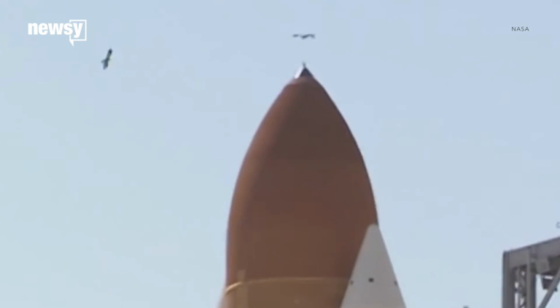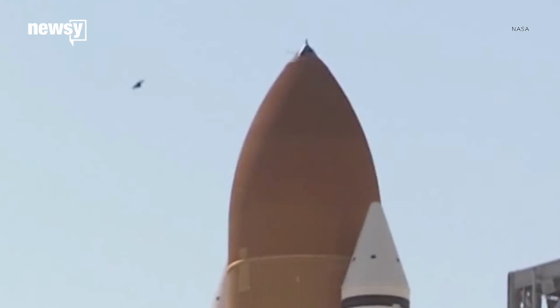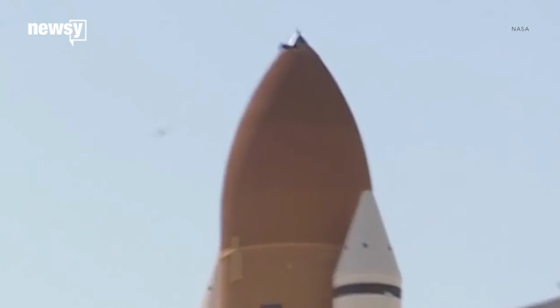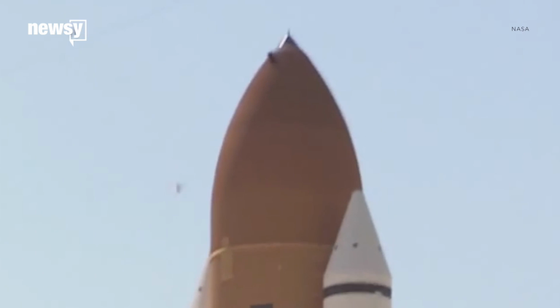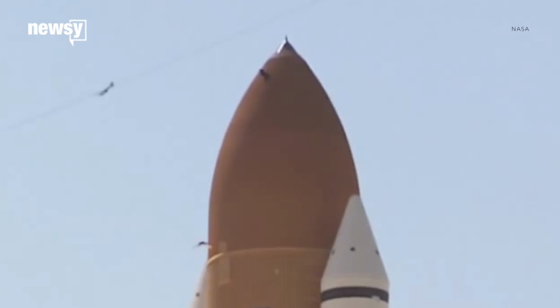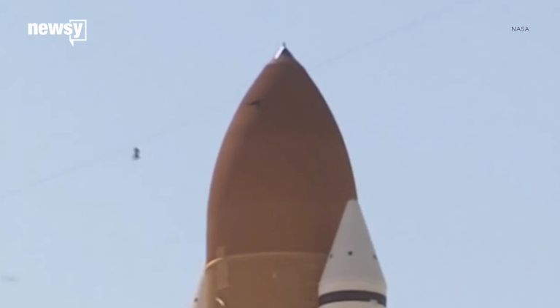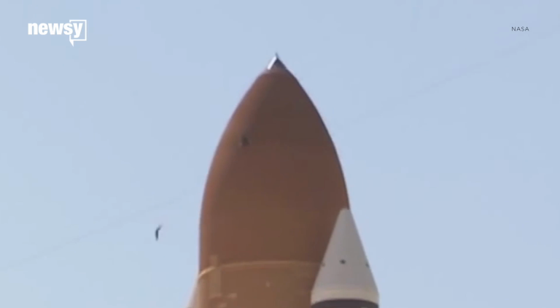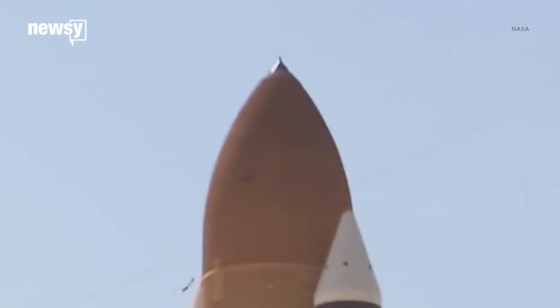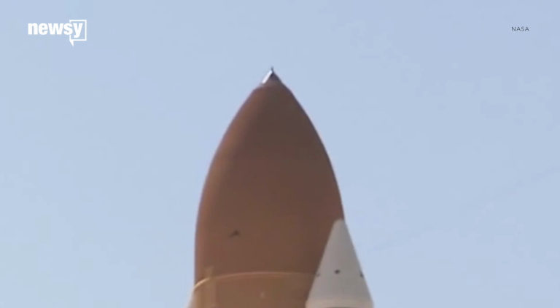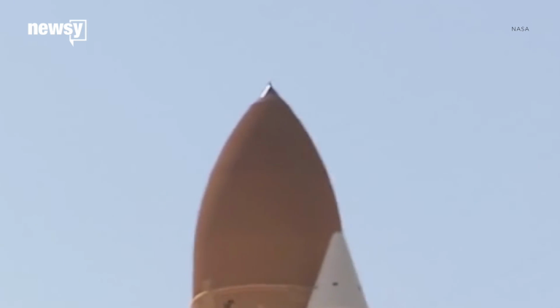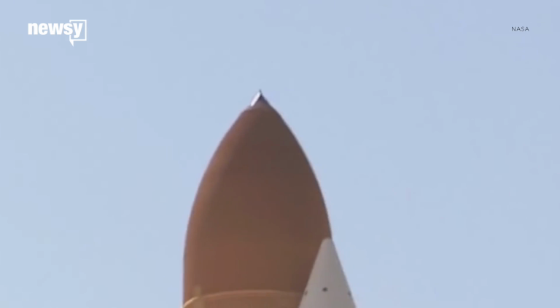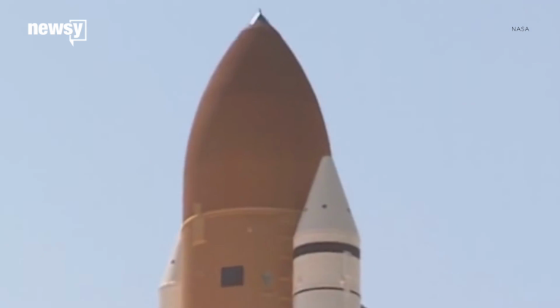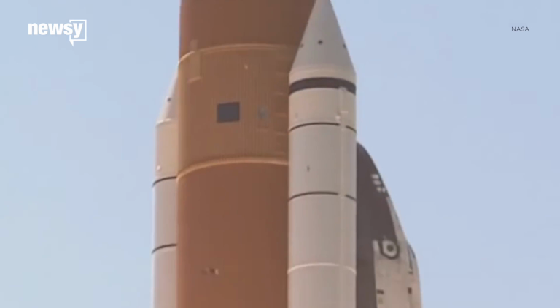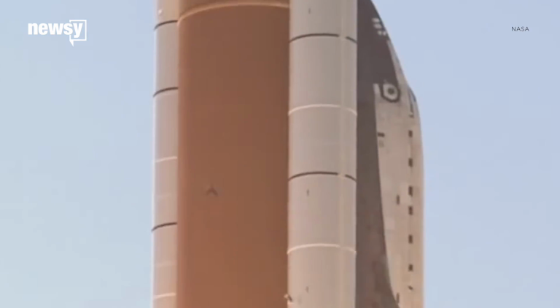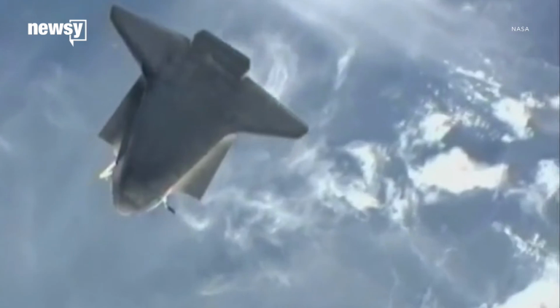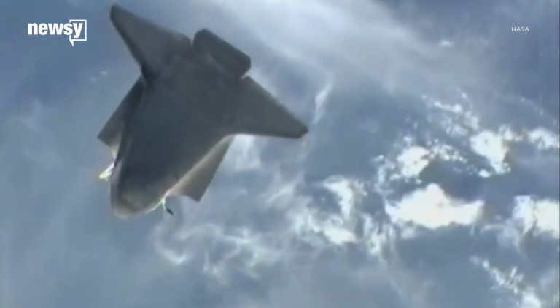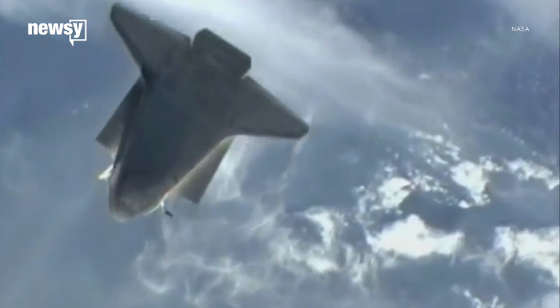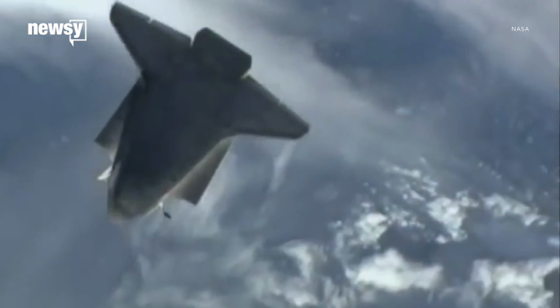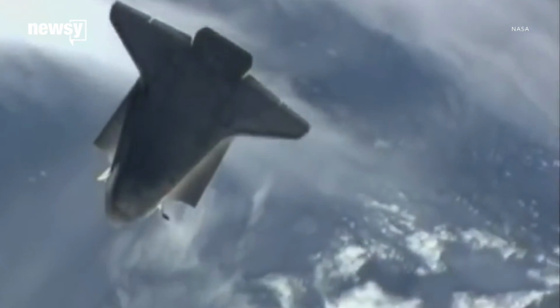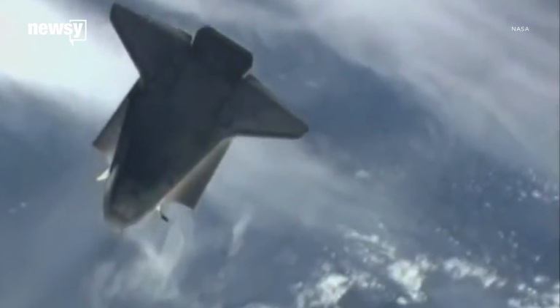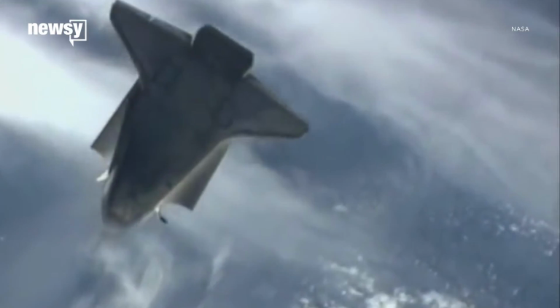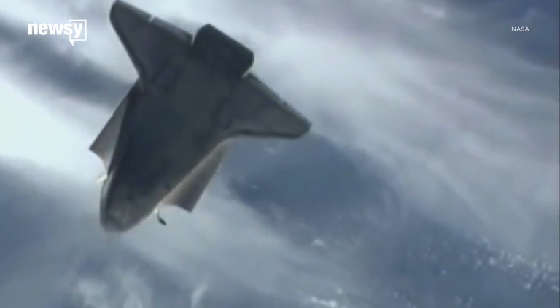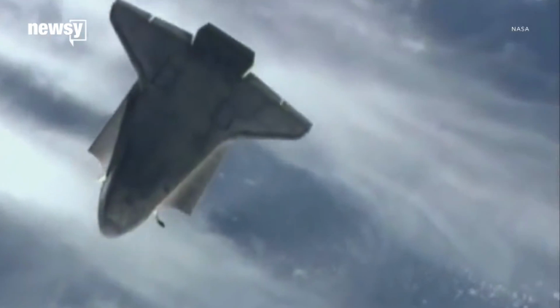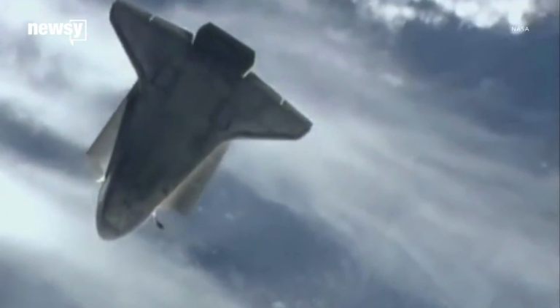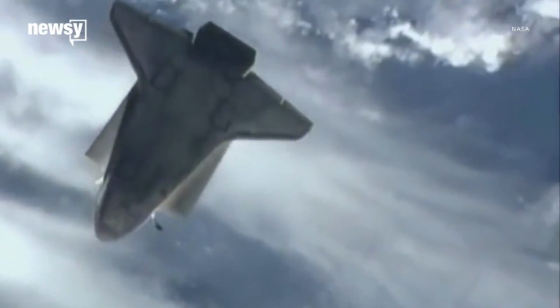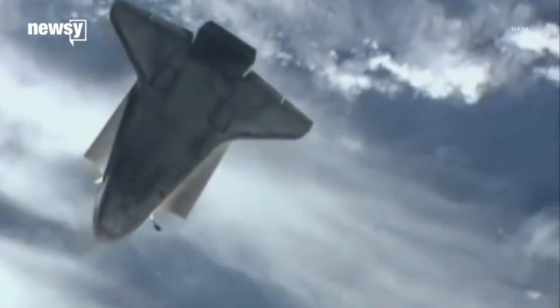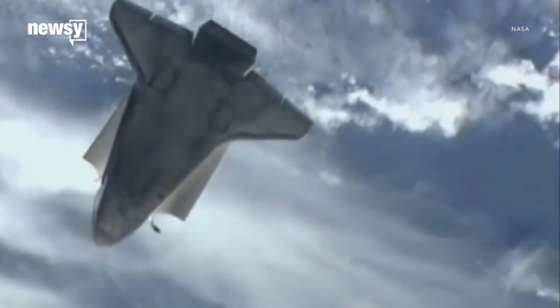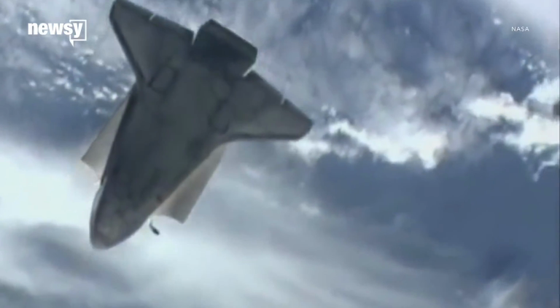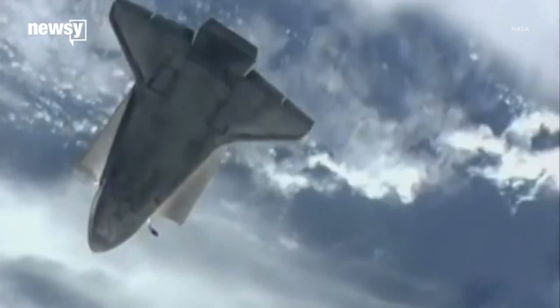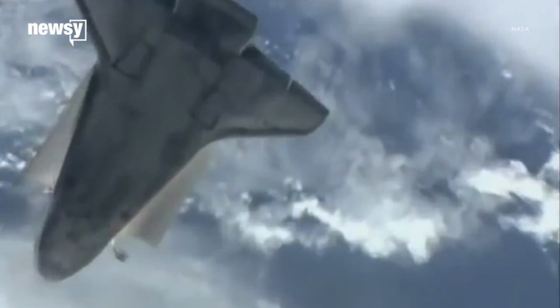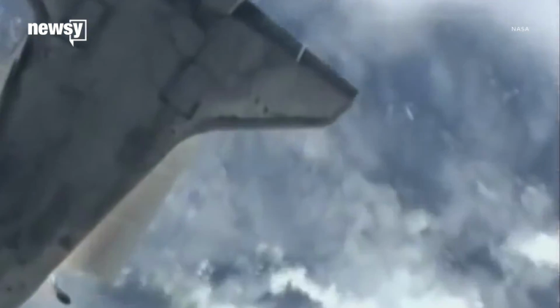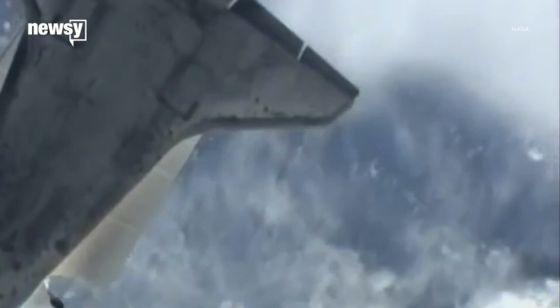In 2005, a turkey vulture struck Discovery's fuel tank just after liftoff. Any impact against the shuttle could have damaged its protective heat shields, and NASA took that very seriously.